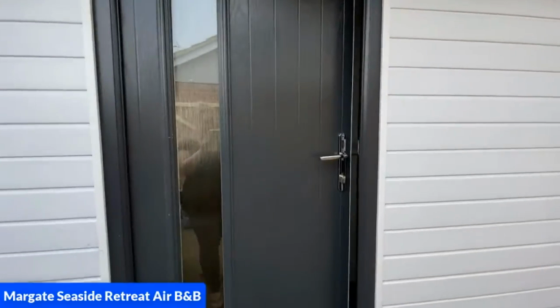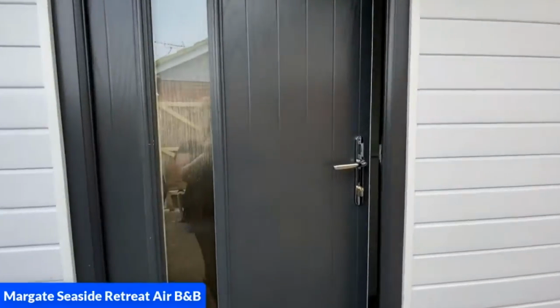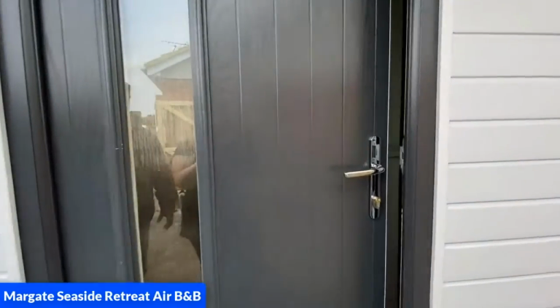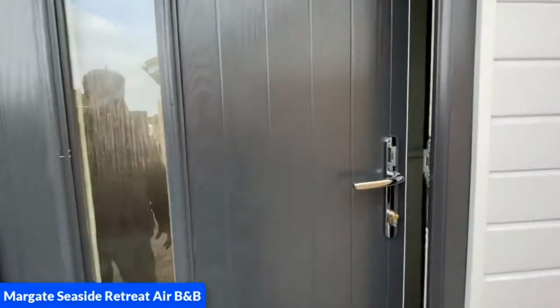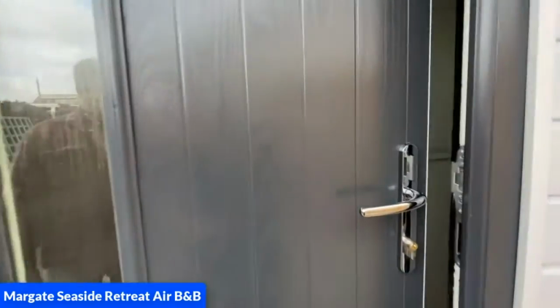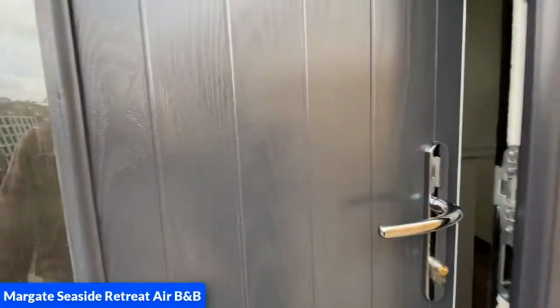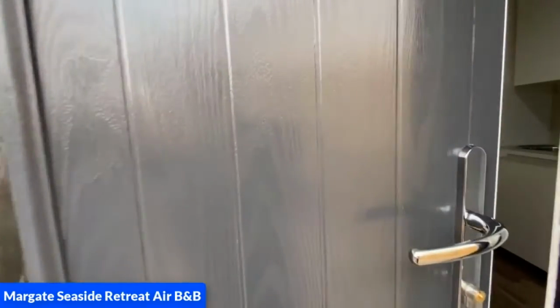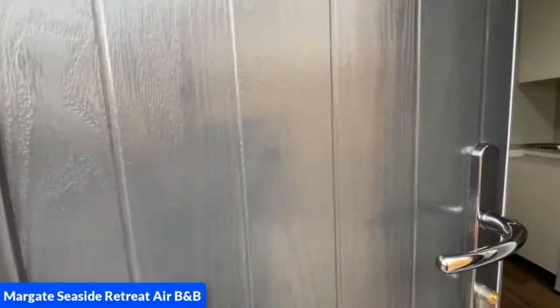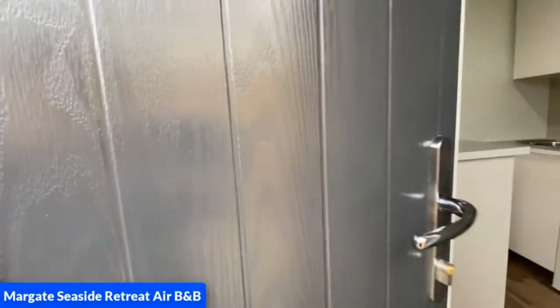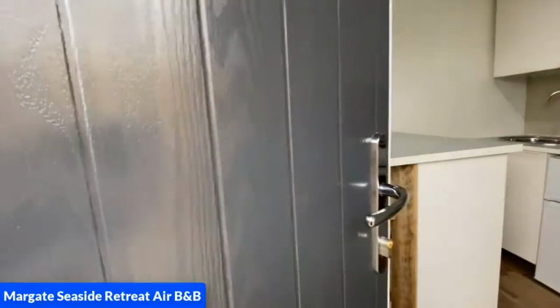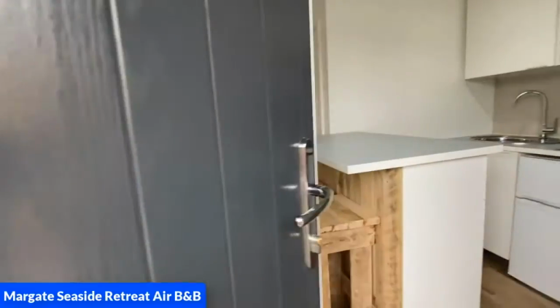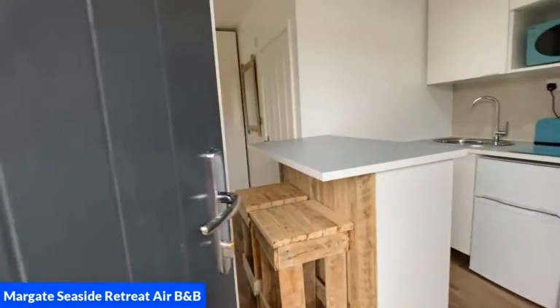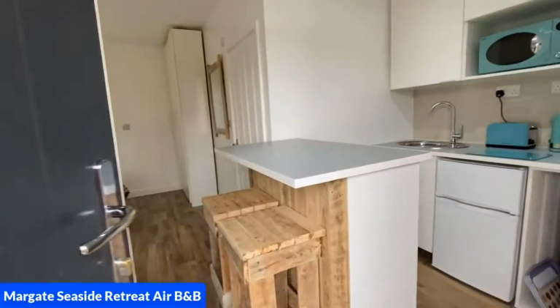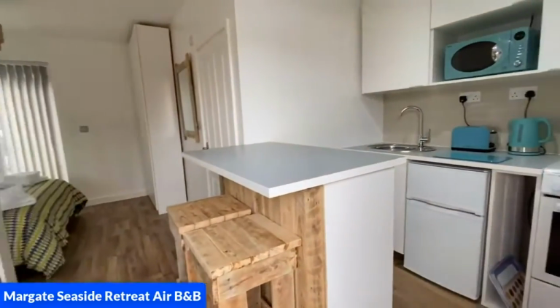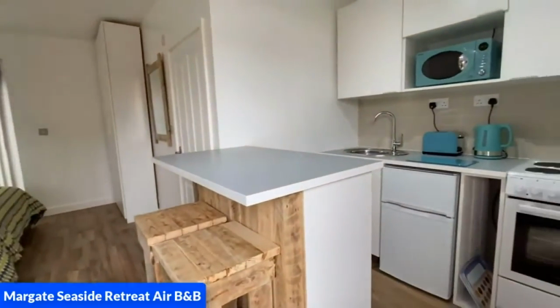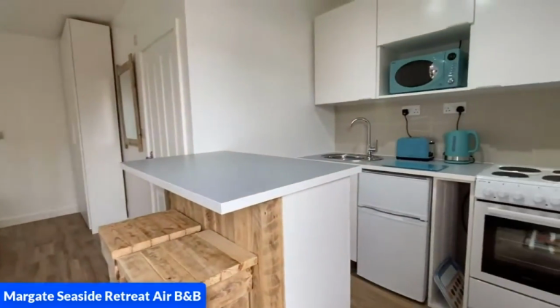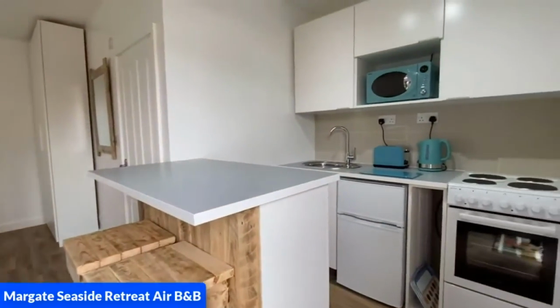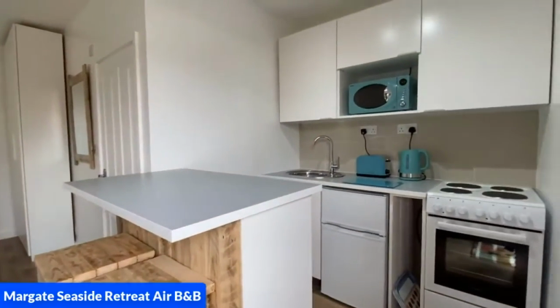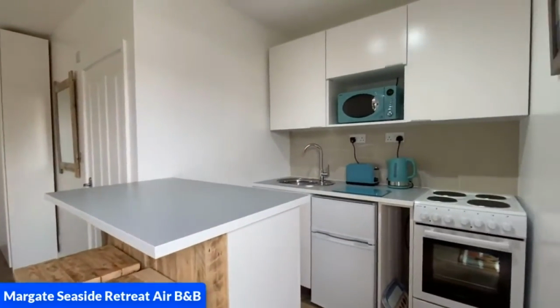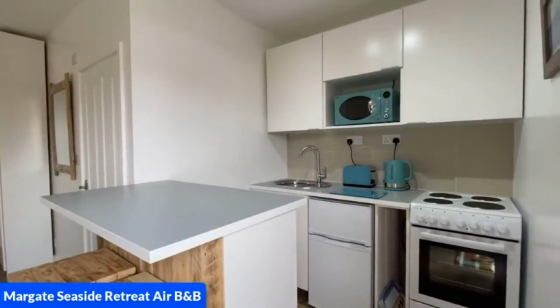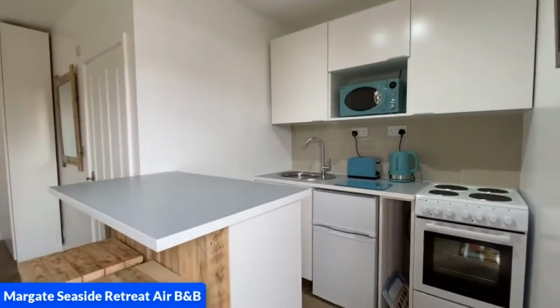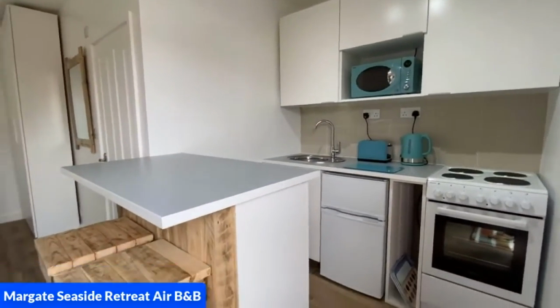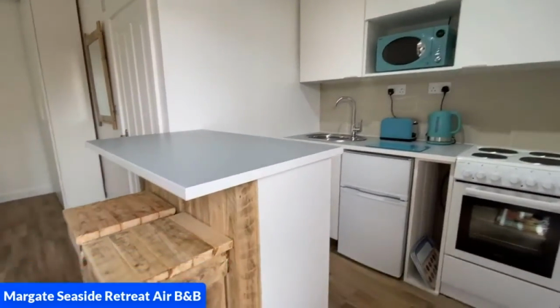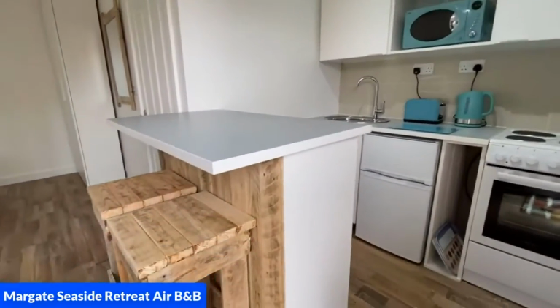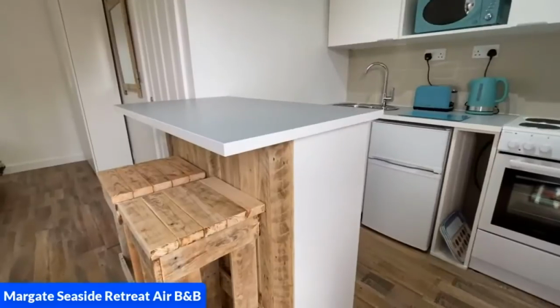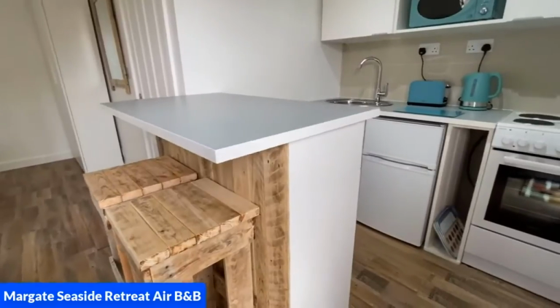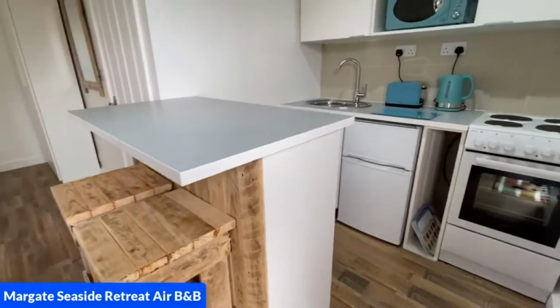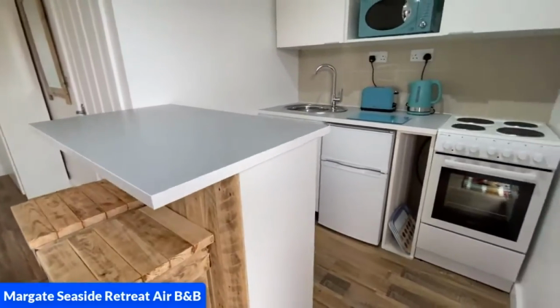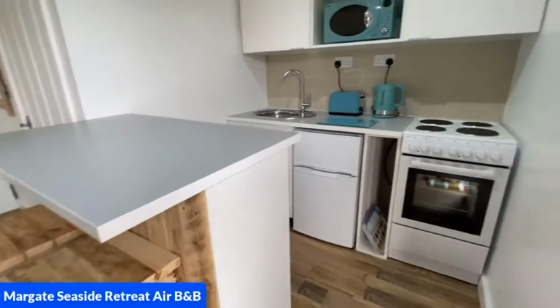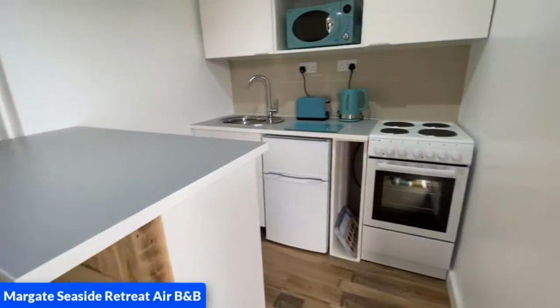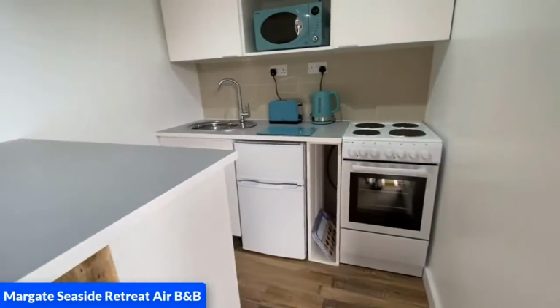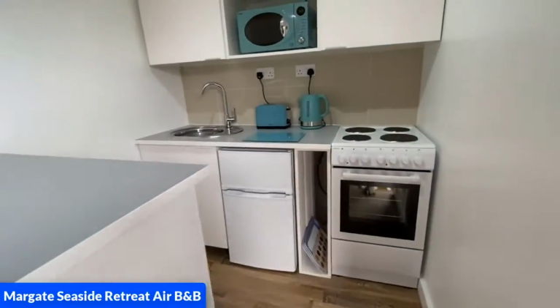We are now approaching the front door and as we open you will see the kitchen which comprises of an electric oven, a fridge freezer, microwave, toaster and kettle.